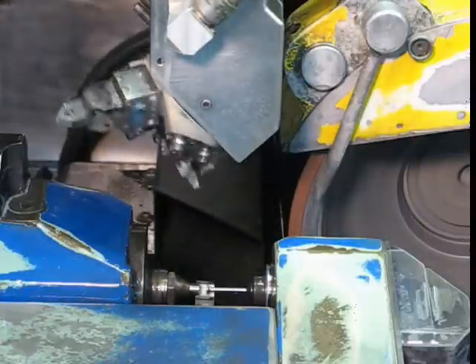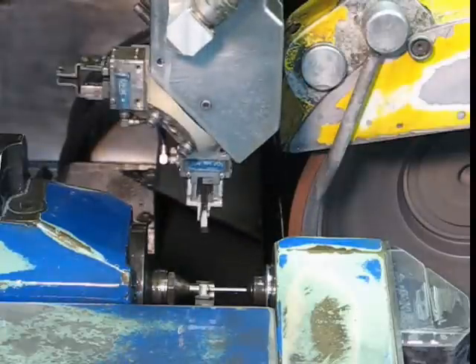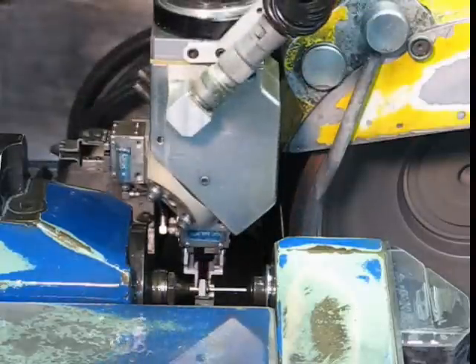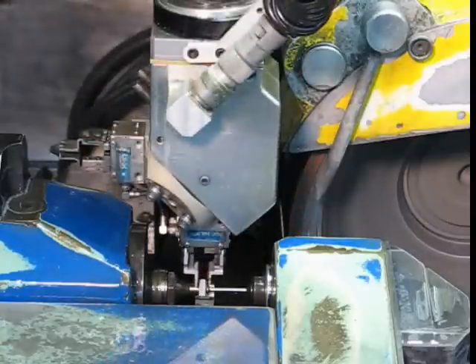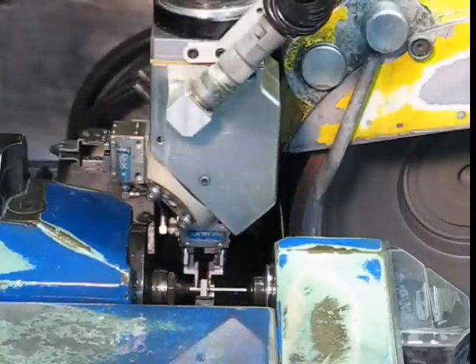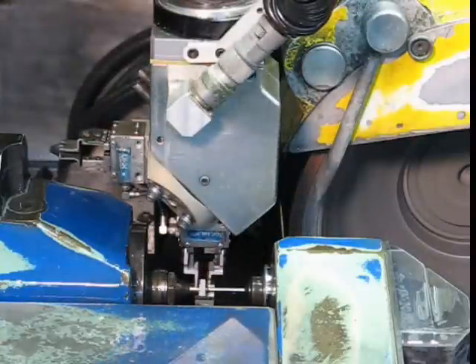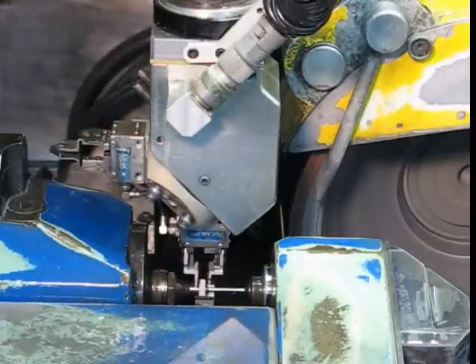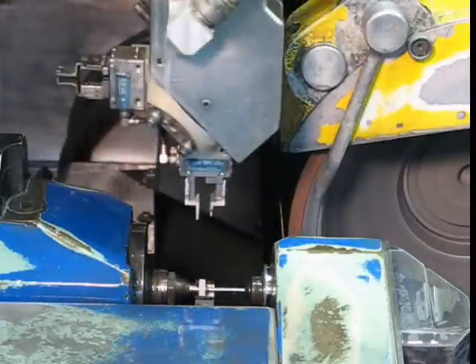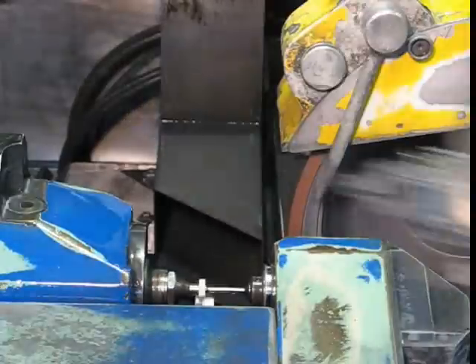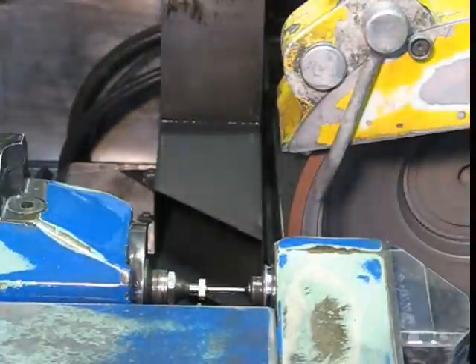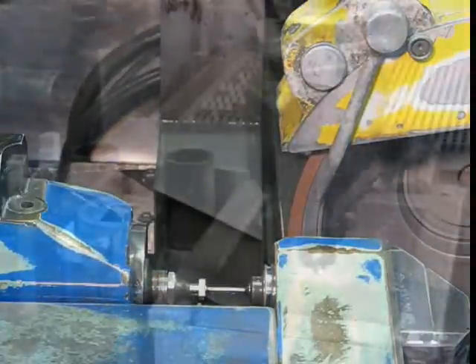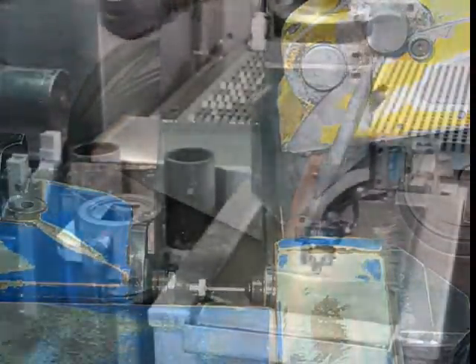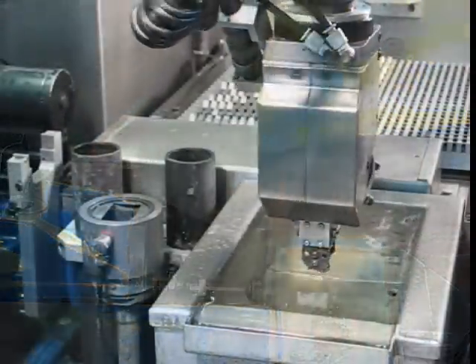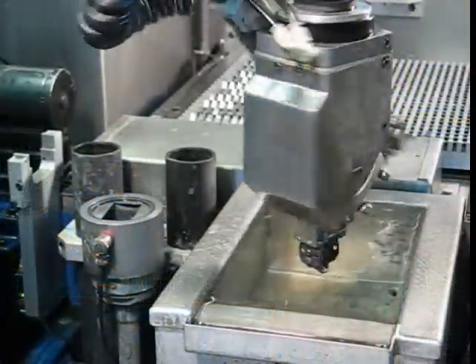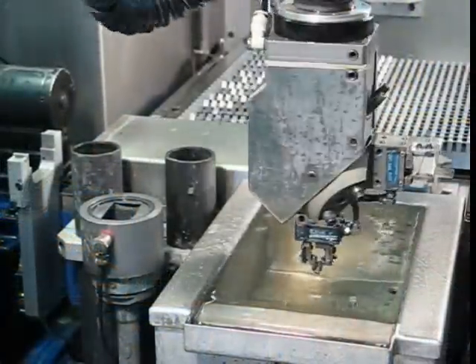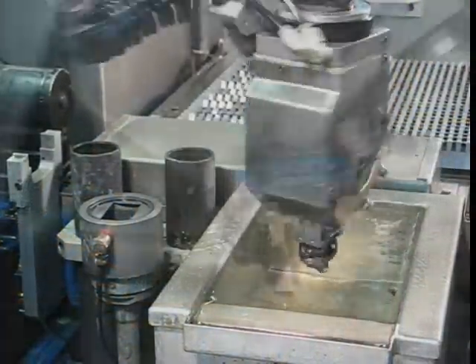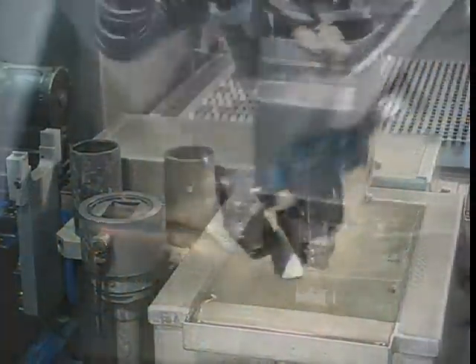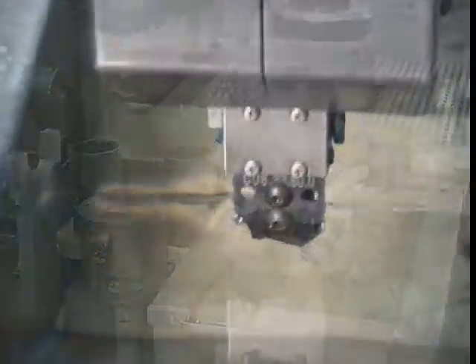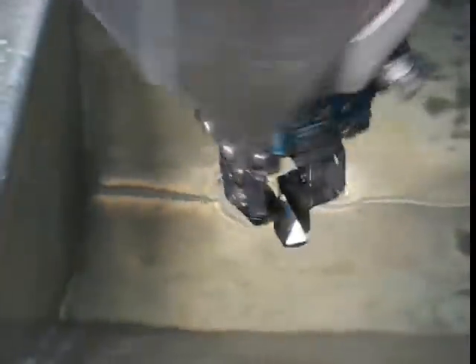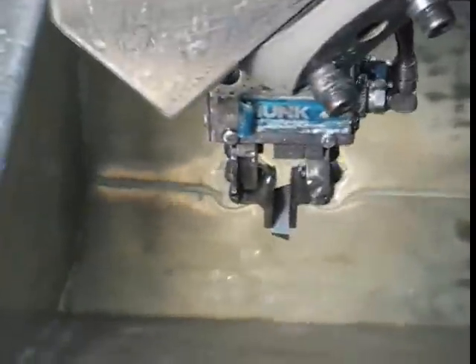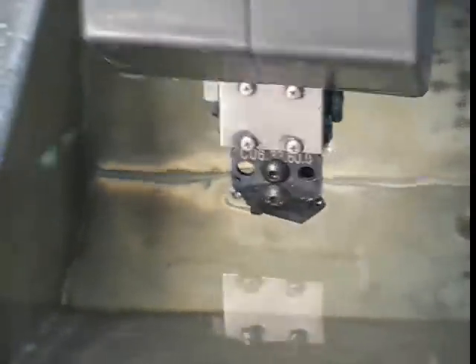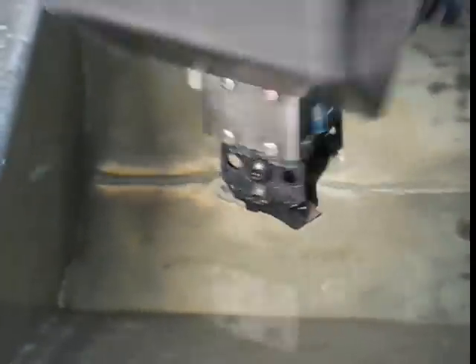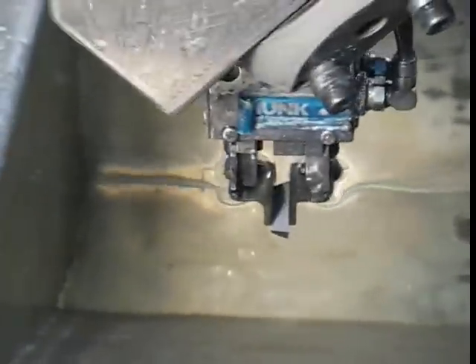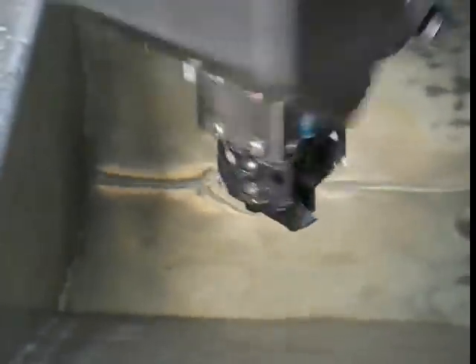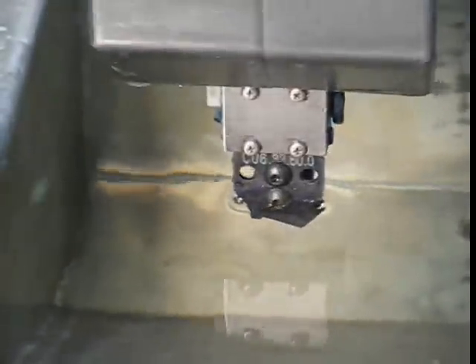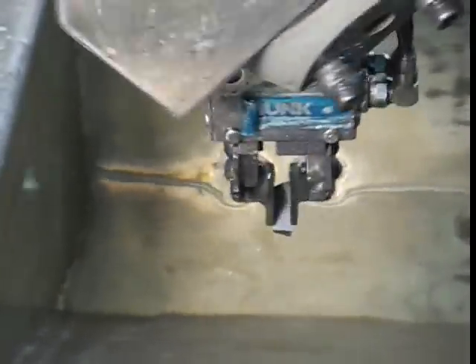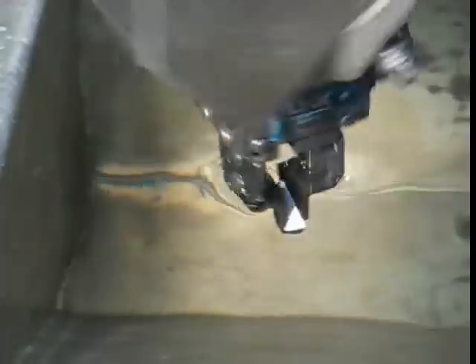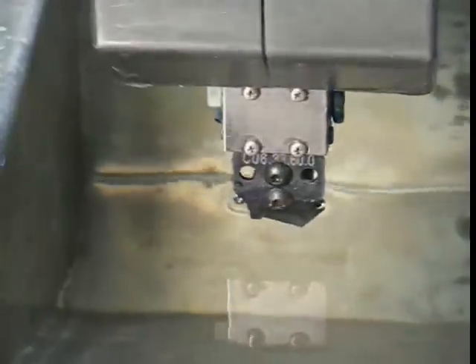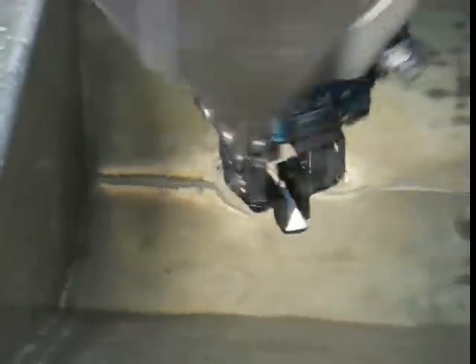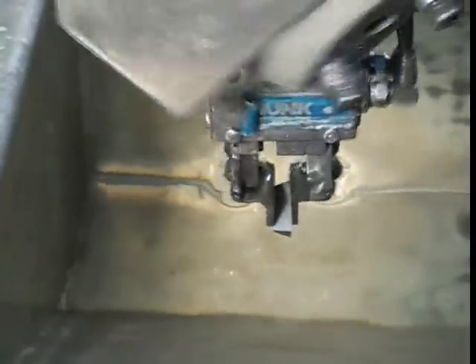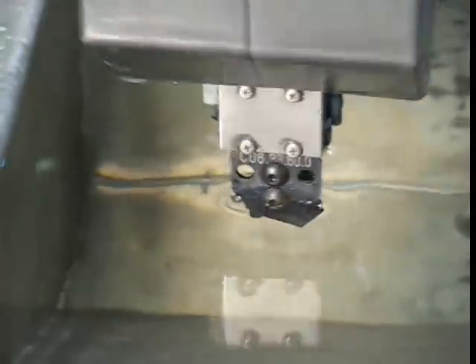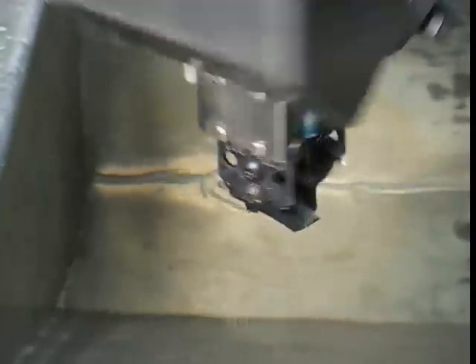When the grinding is complete, the insert is washed immediately and air-dried to prevent the grinding coolant from being left on the insert, which could affect cobalt leaching if inserts are coated.